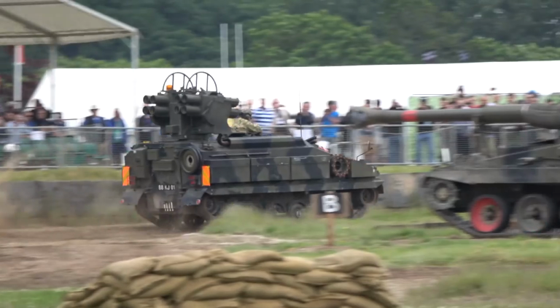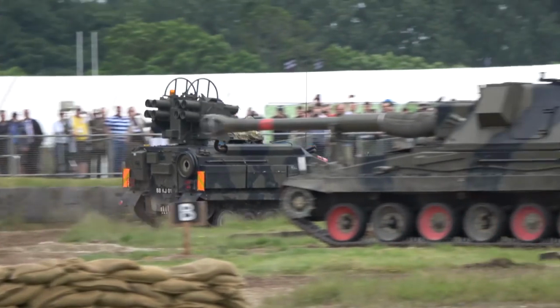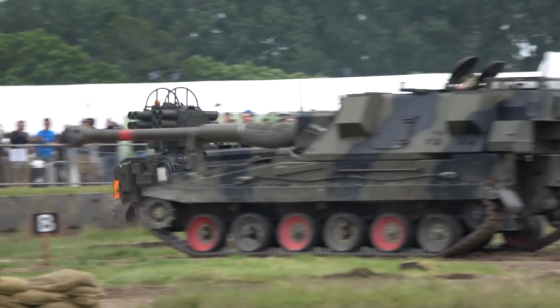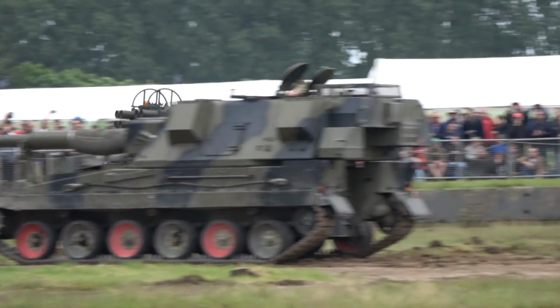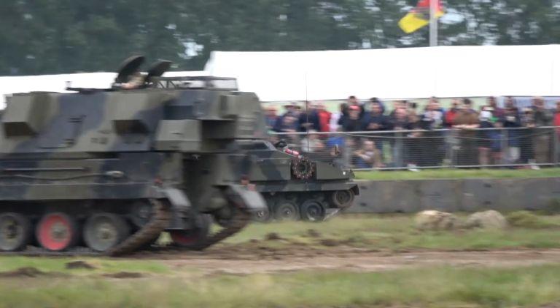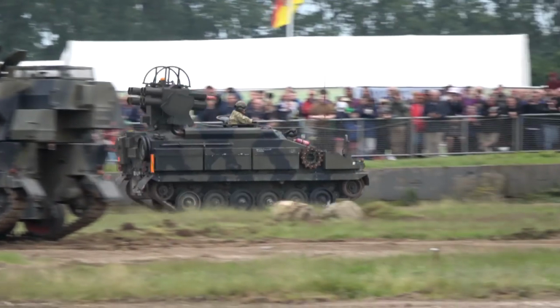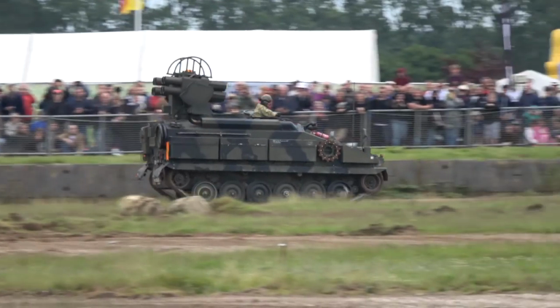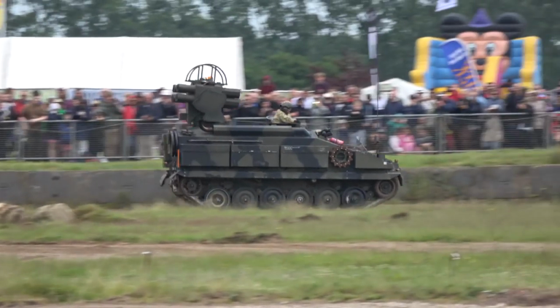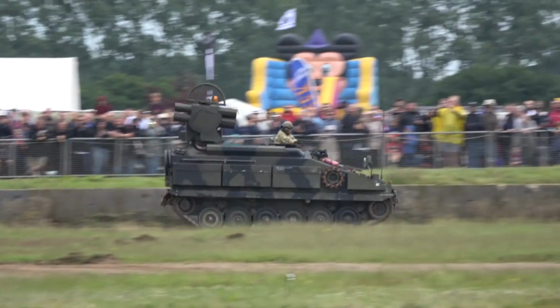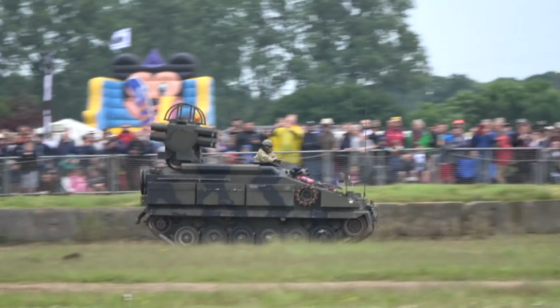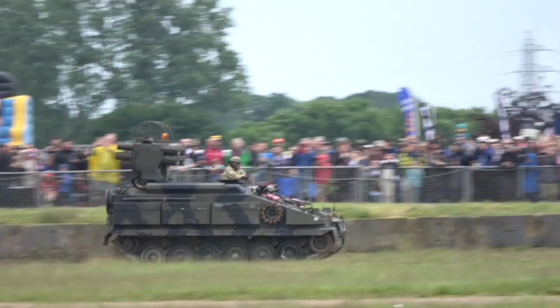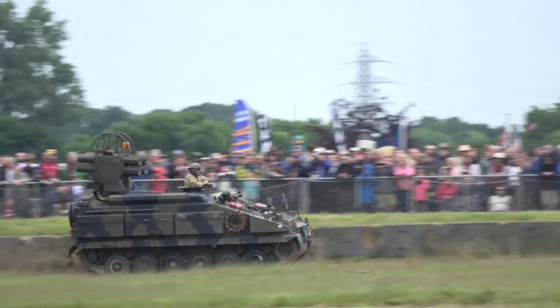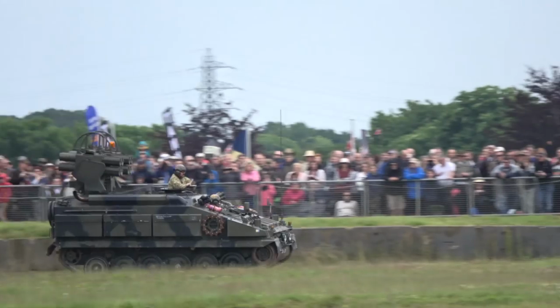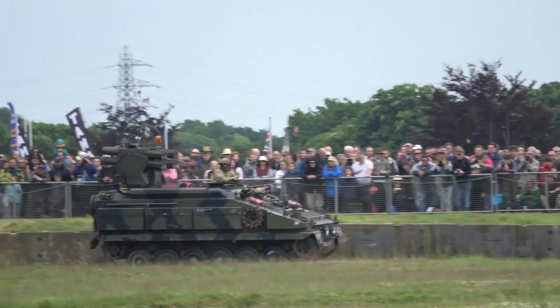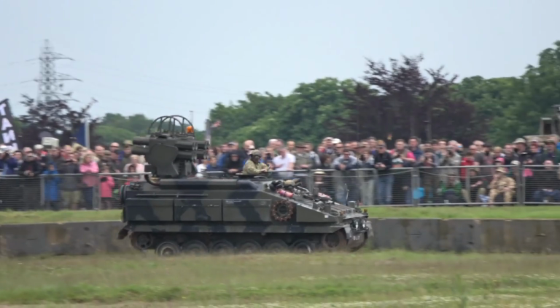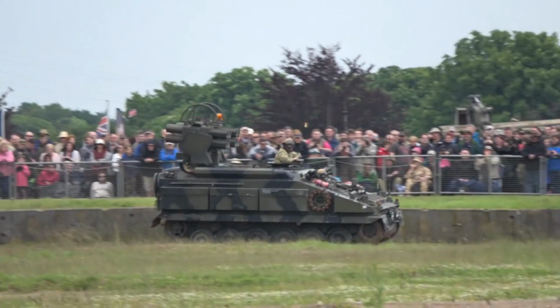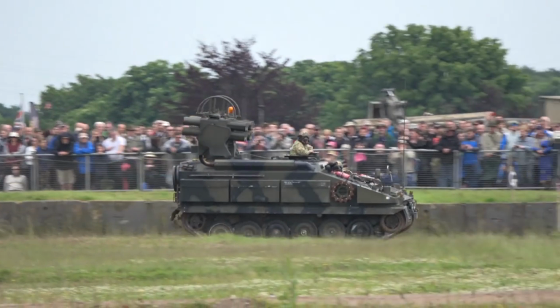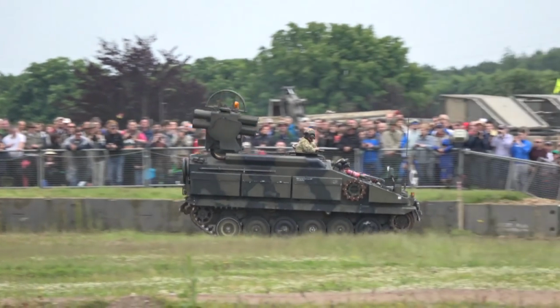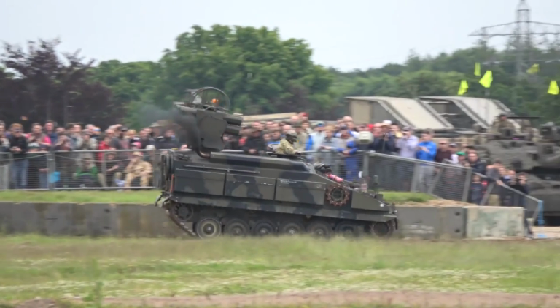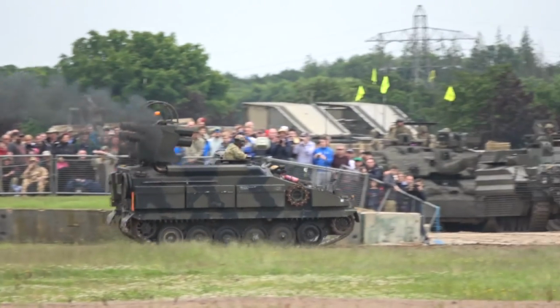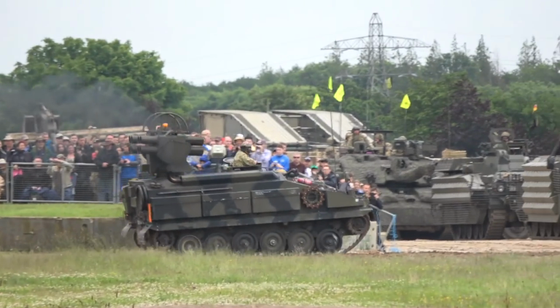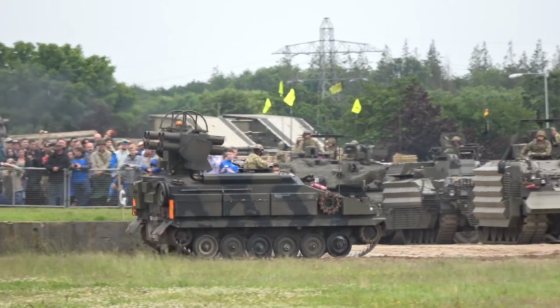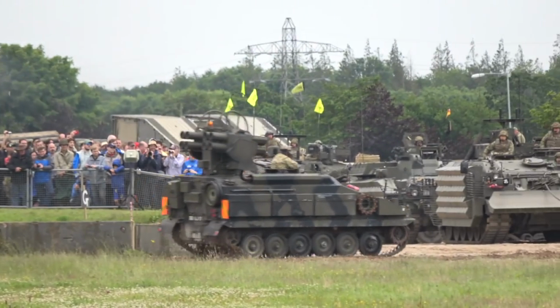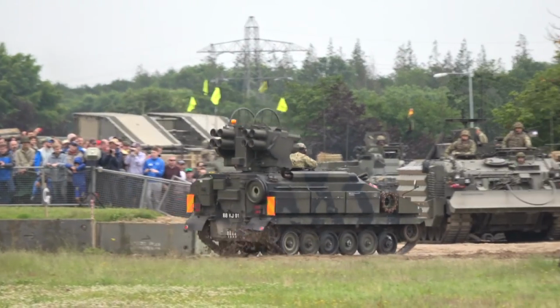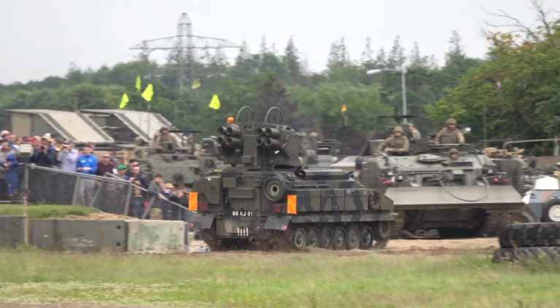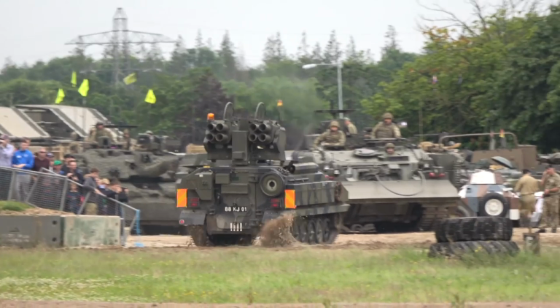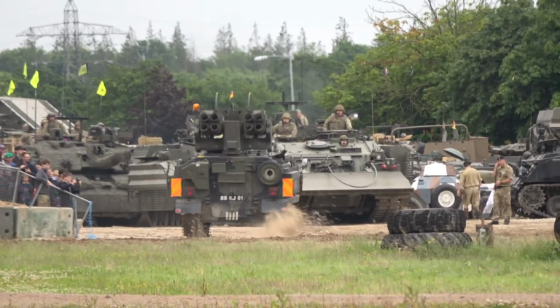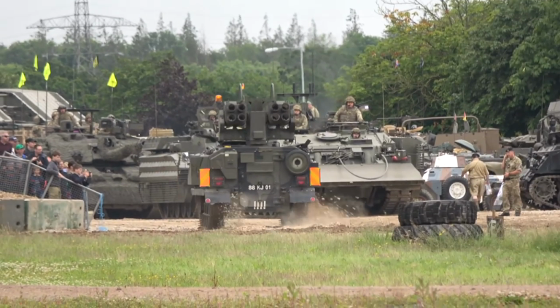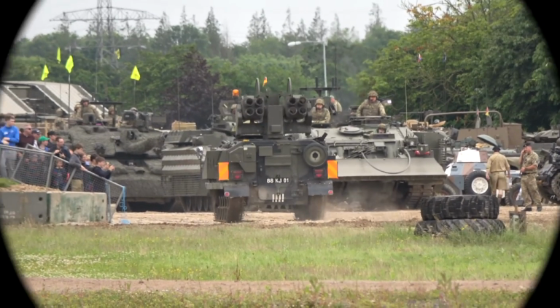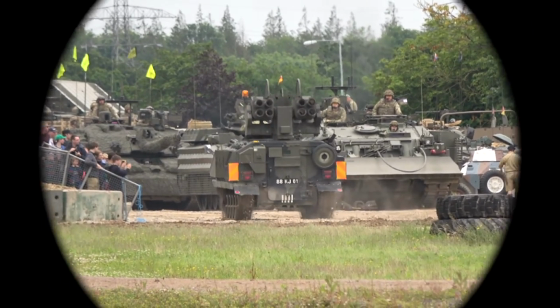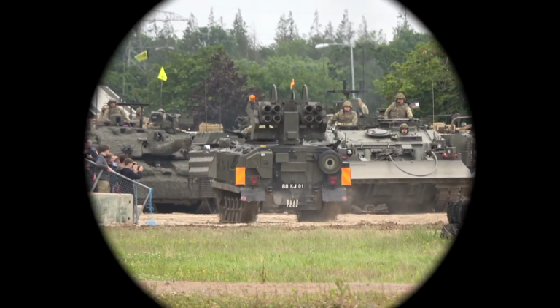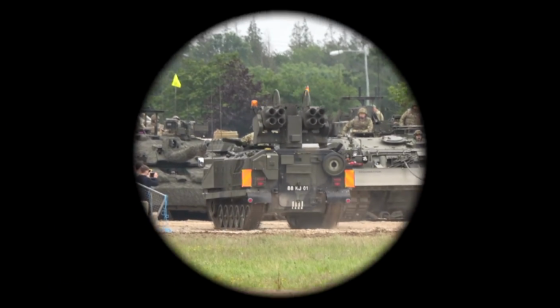Hello, Eagle, this is Eagle. What's your offer? I have developed a propulsion problem and require extraction to the EPCB. My location is Grid Sierra Uniform 798471. Over.